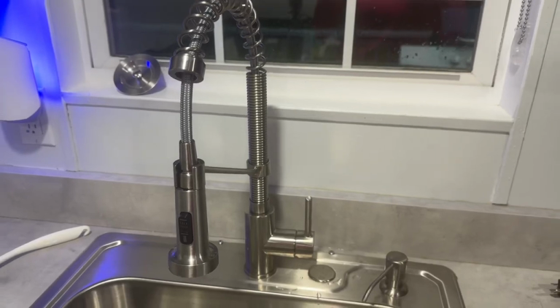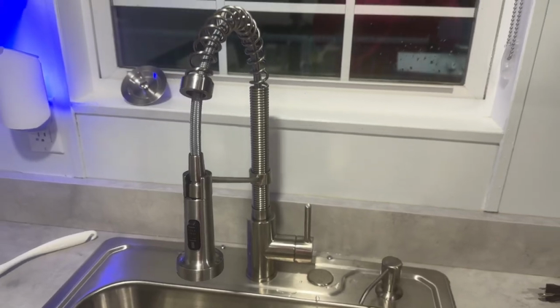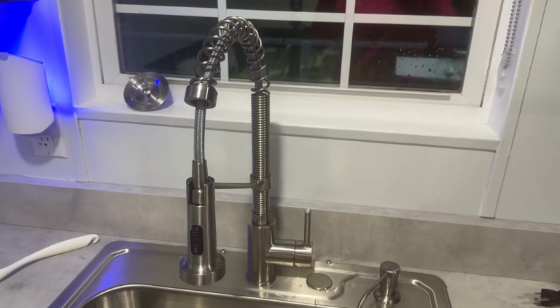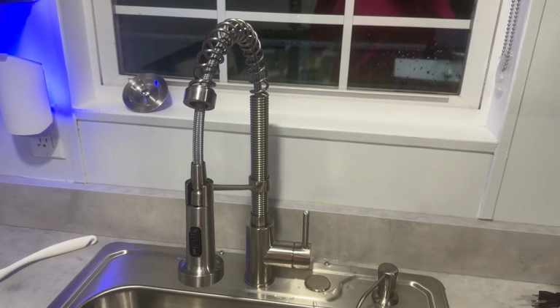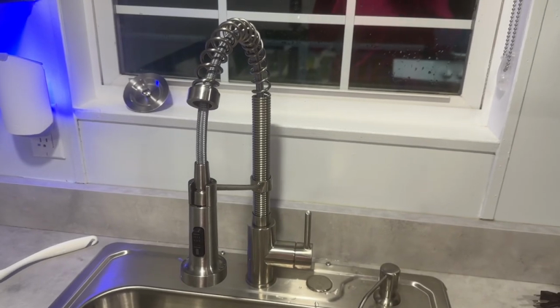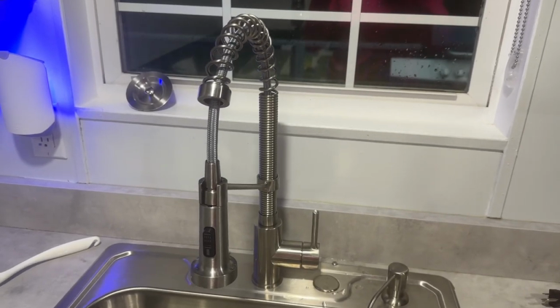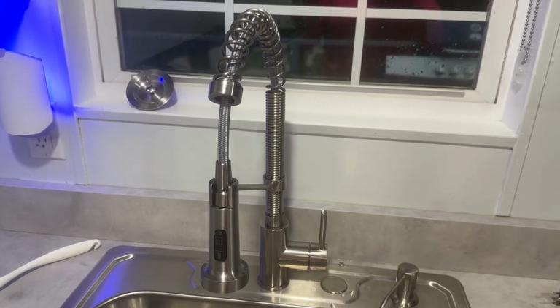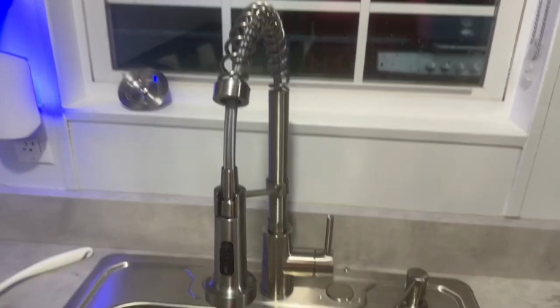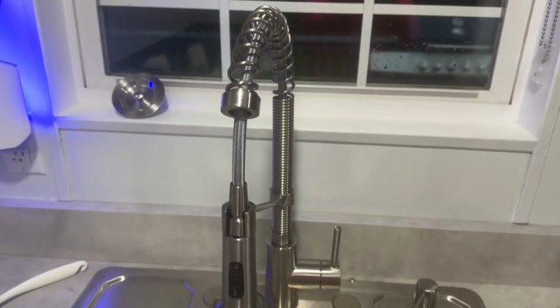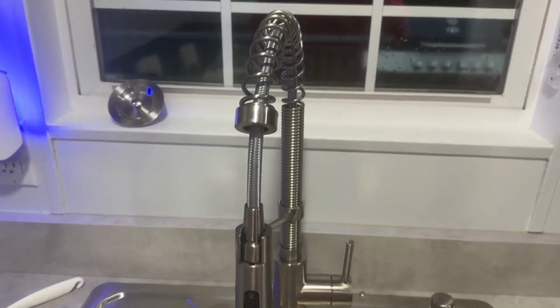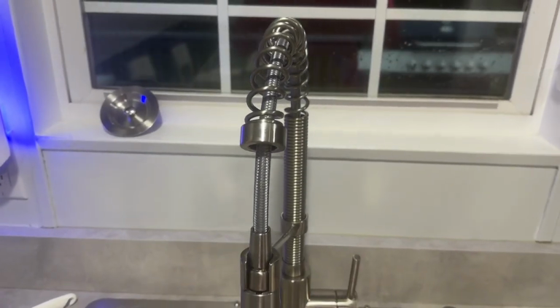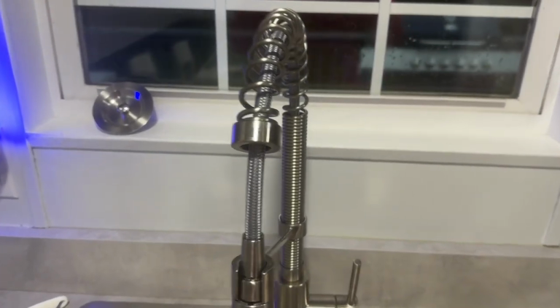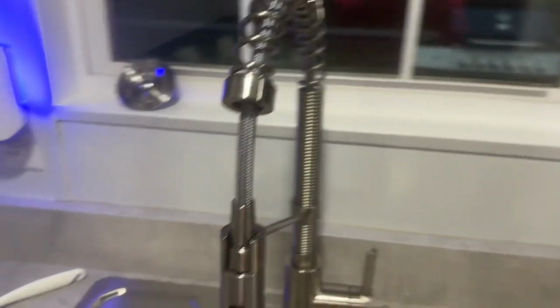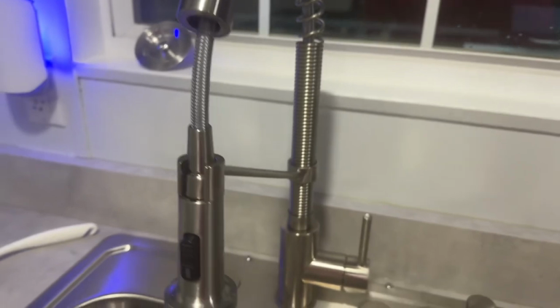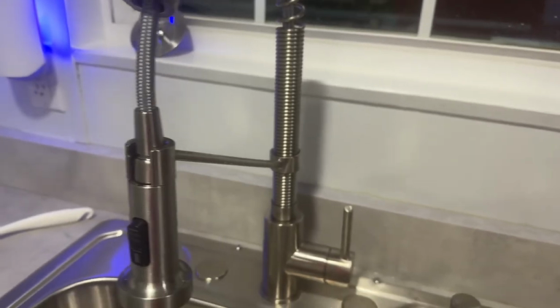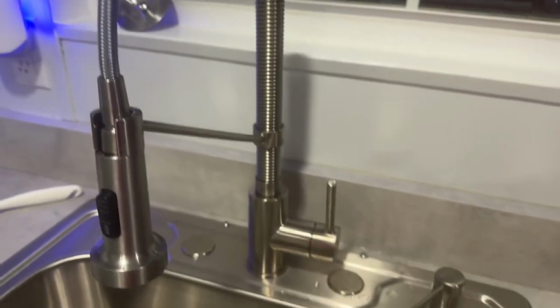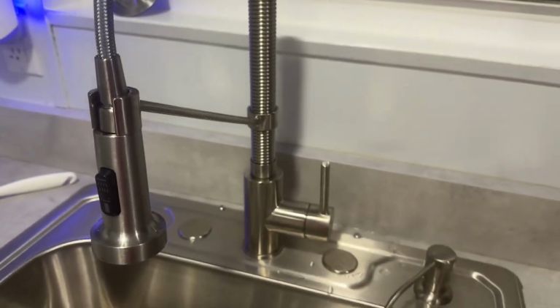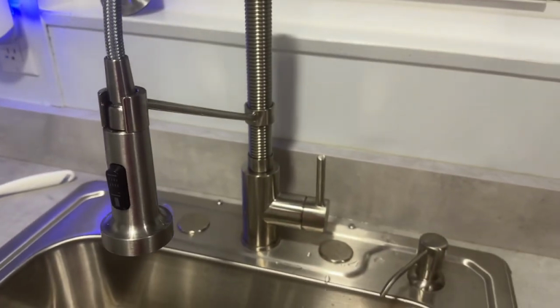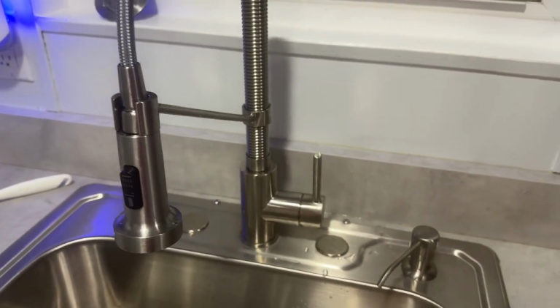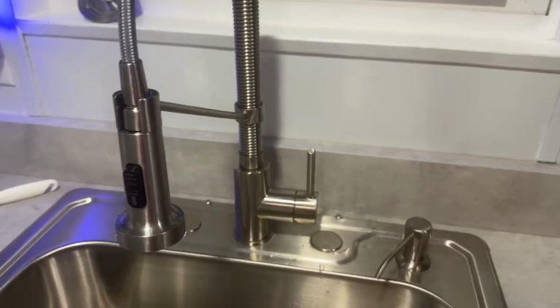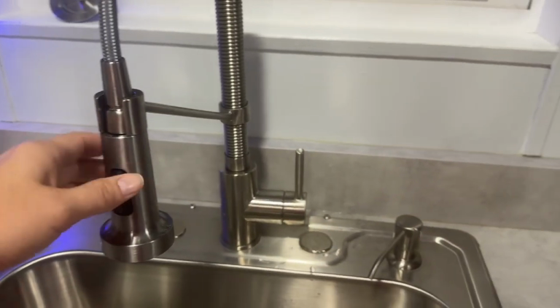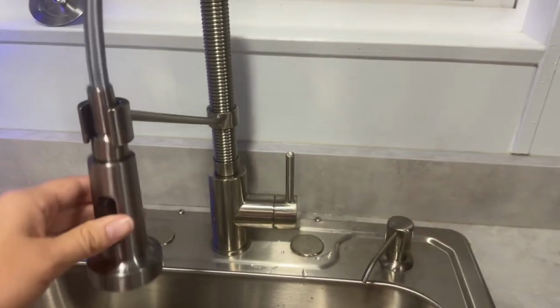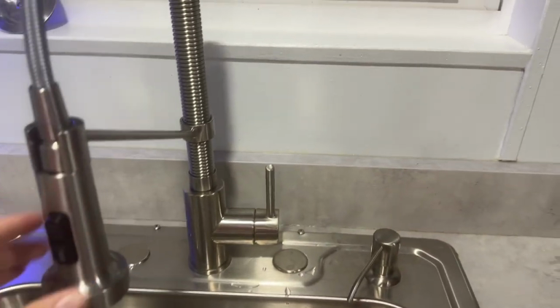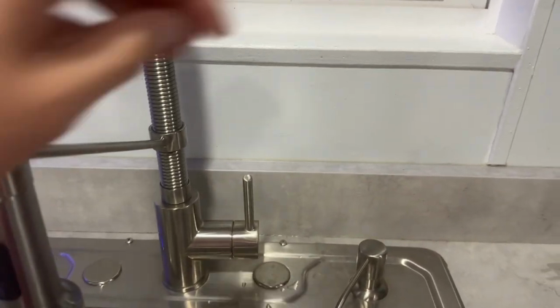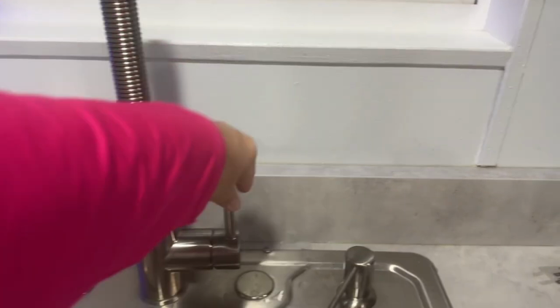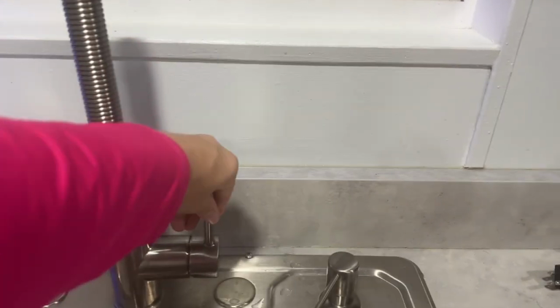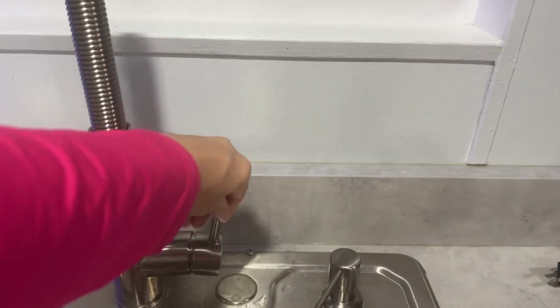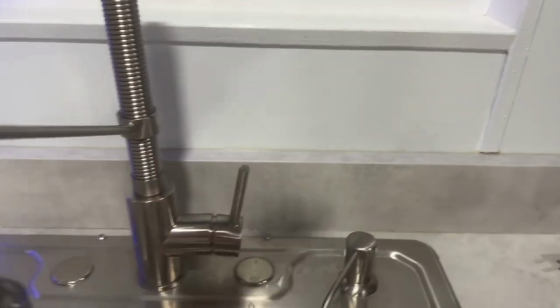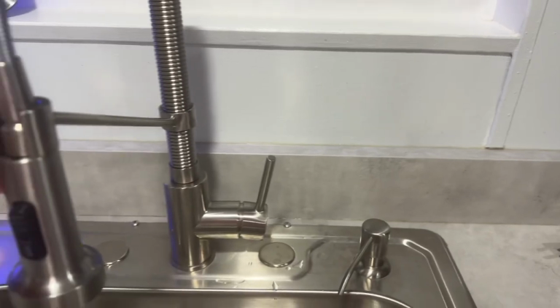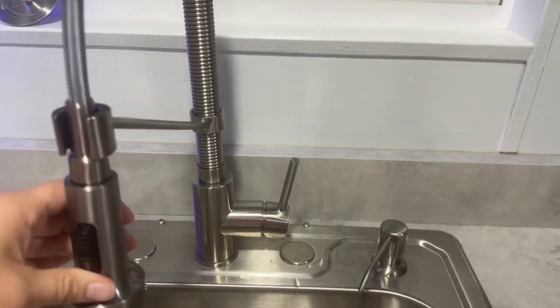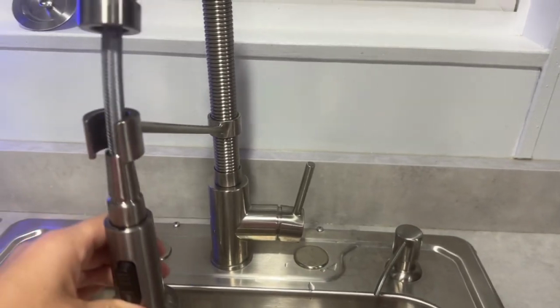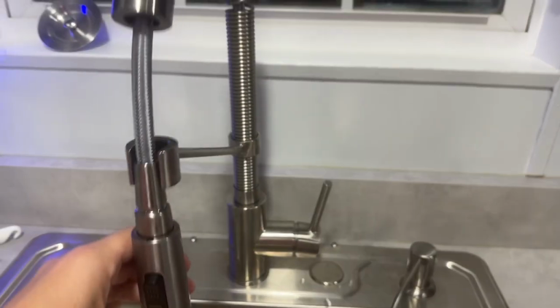Hey y'all, this is Hope with a quick review of the Kraus commercial kitchen faucet. First, let's talk about the finish — it is an all bright stainless steel finish which requires less cleaning and it doesn't leave water spots.